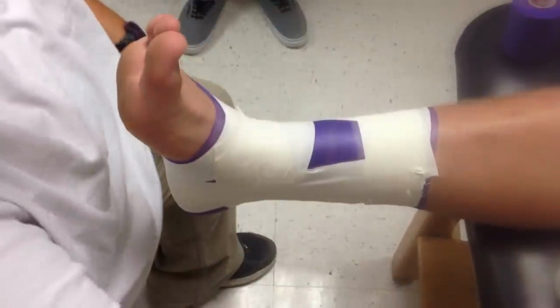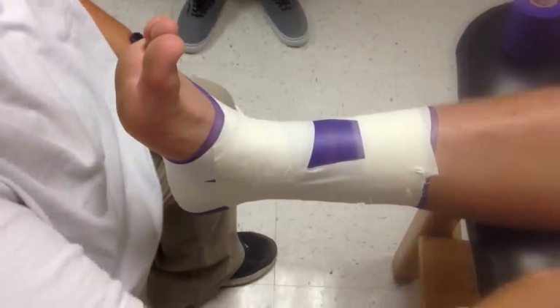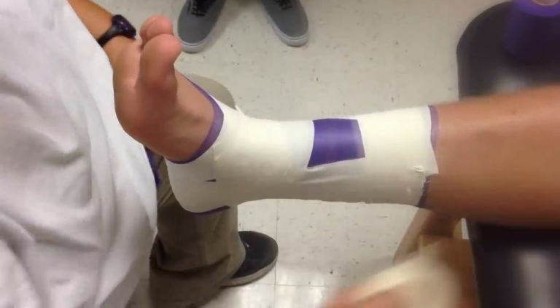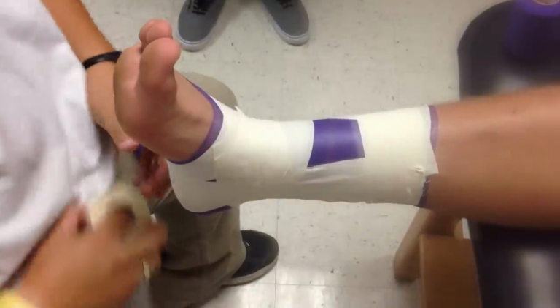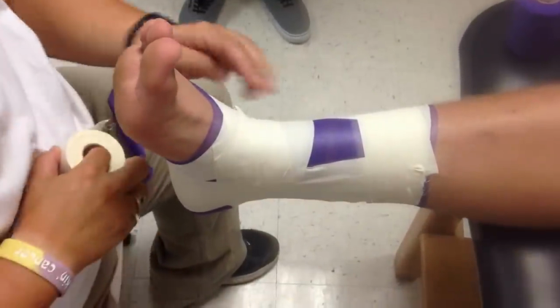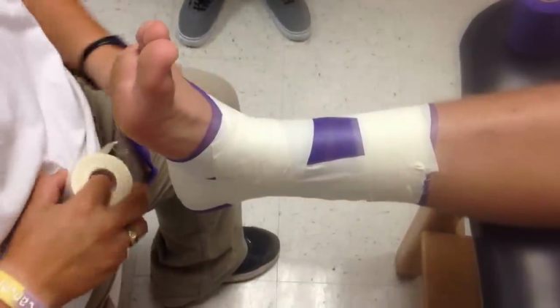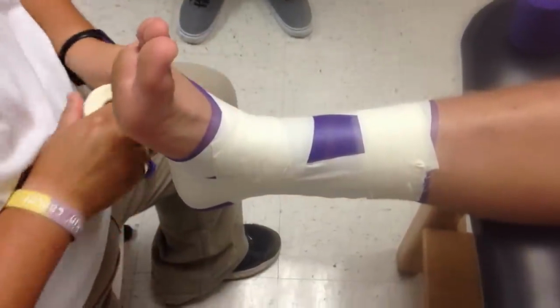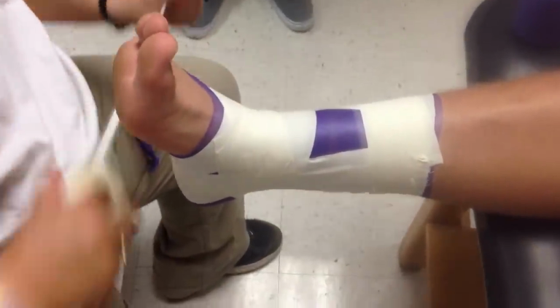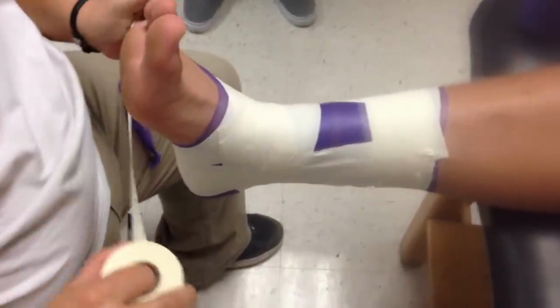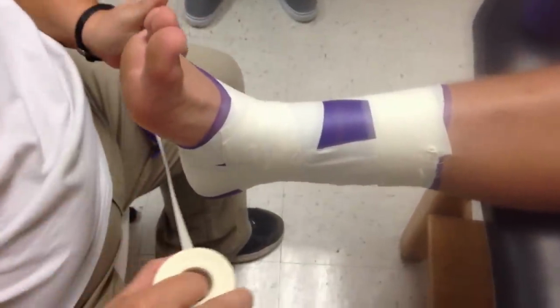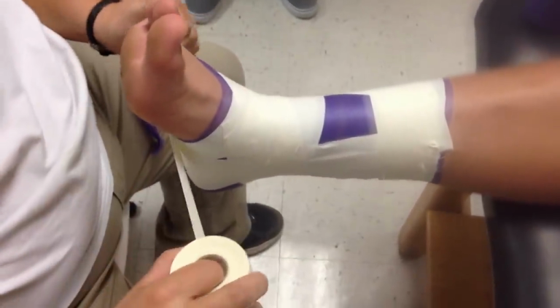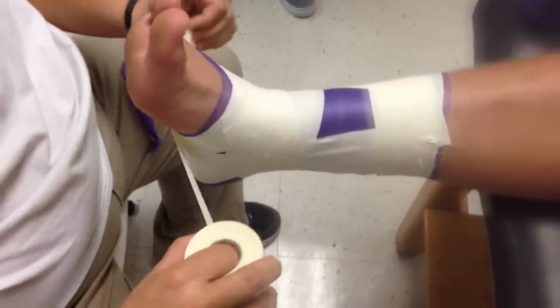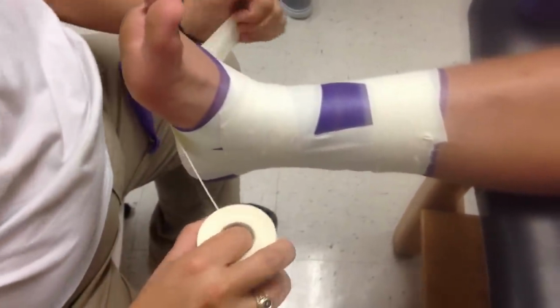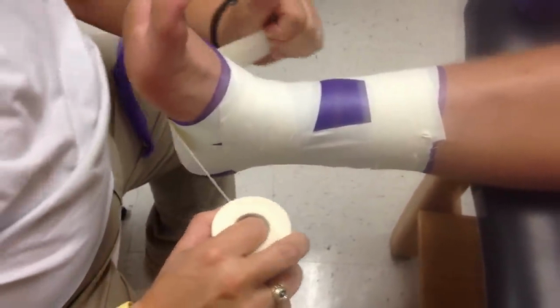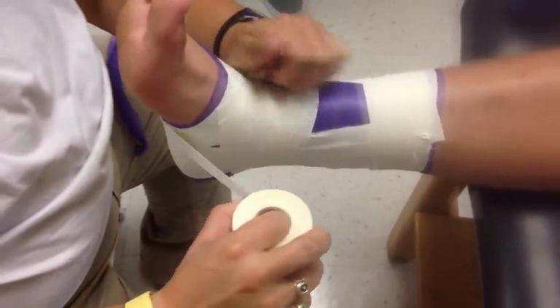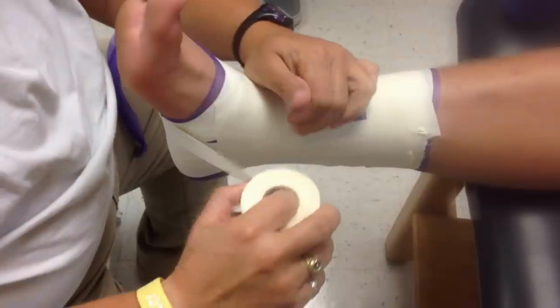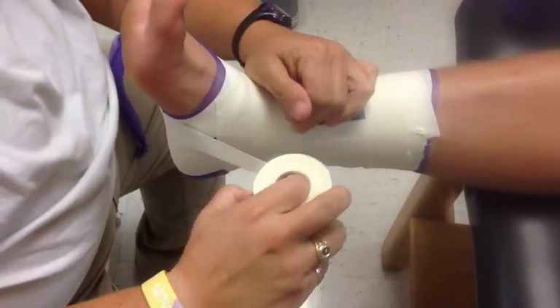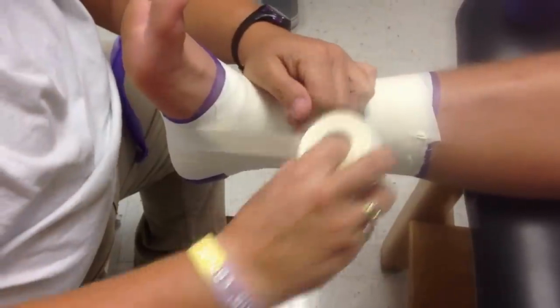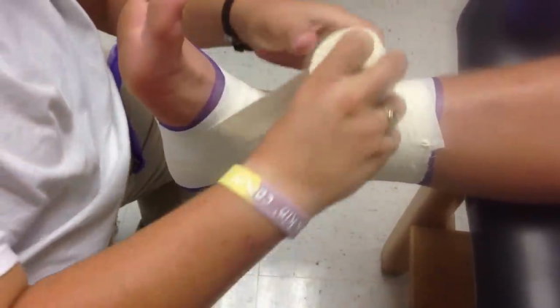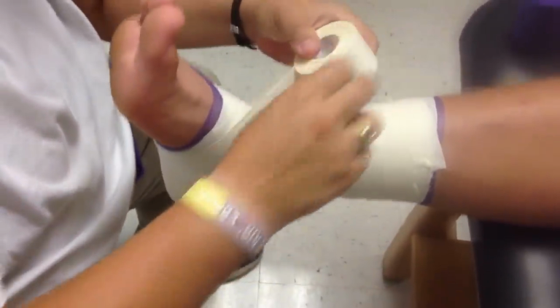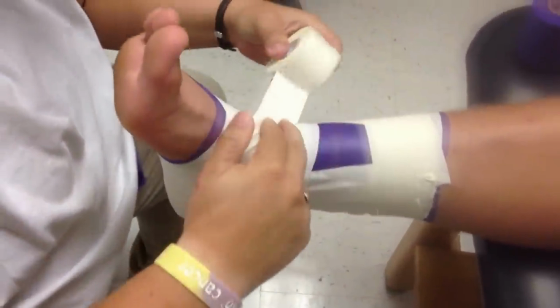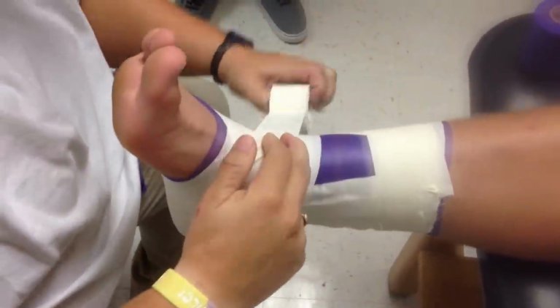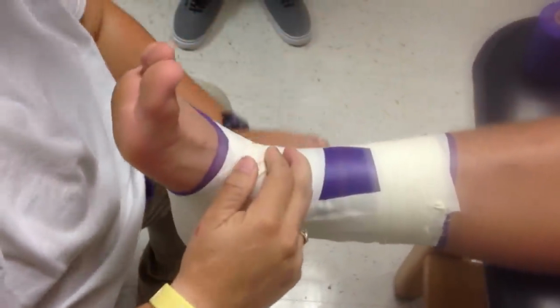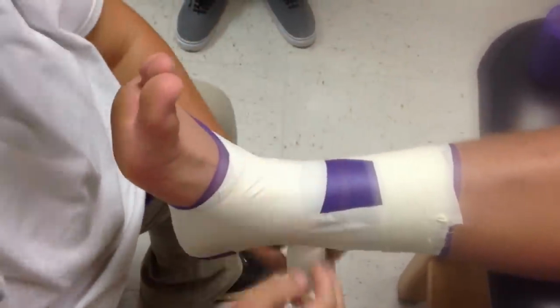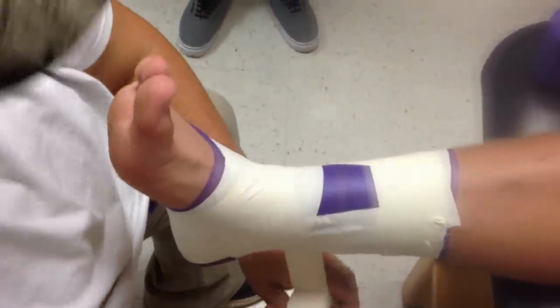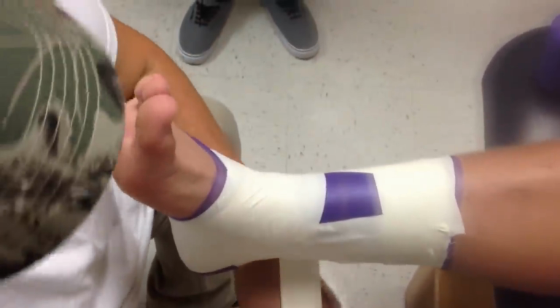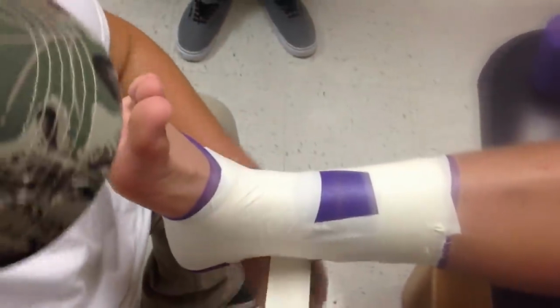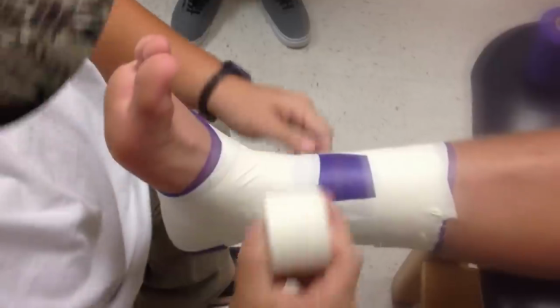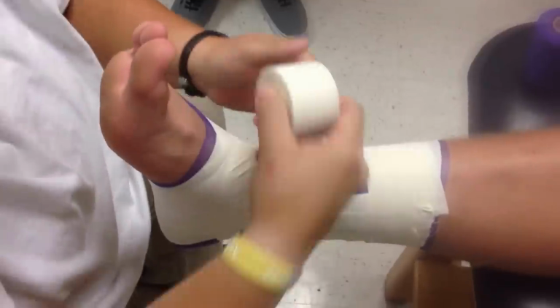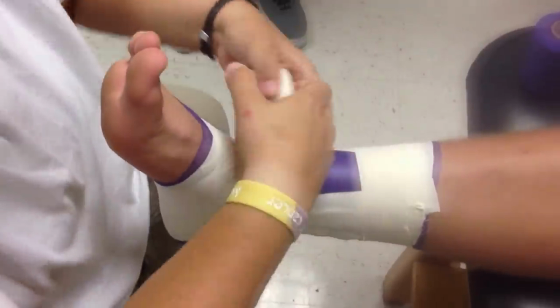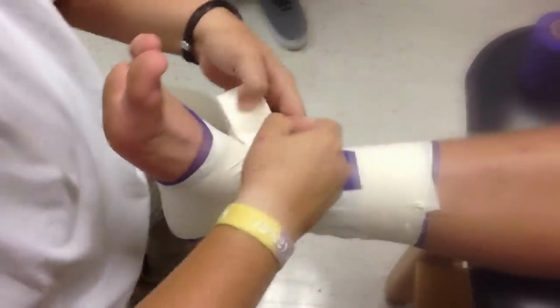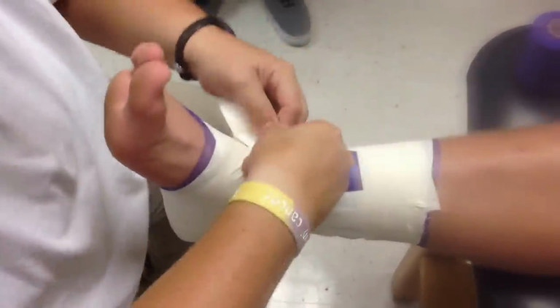Now you're going to do your figure eight. Pull a little slack, go kind of right around your anchor, come up, go down, around, come up and end right there in the middle.